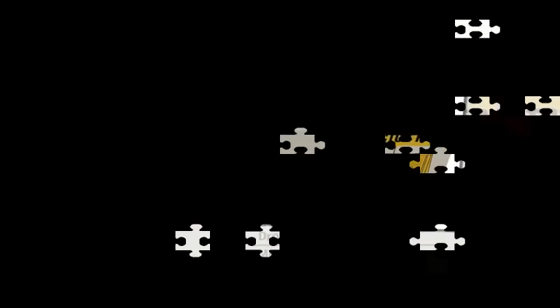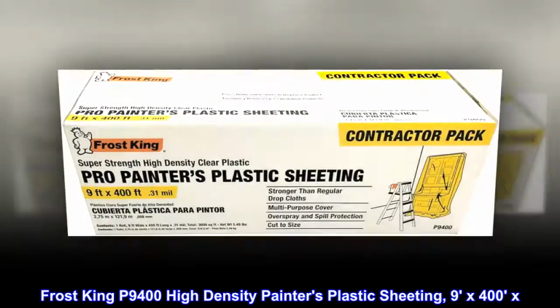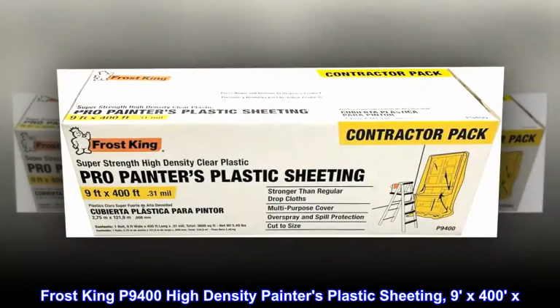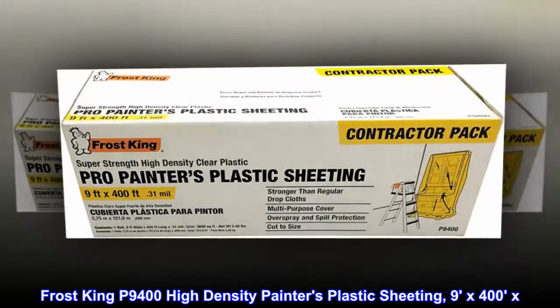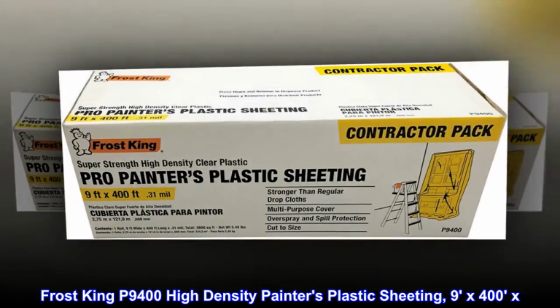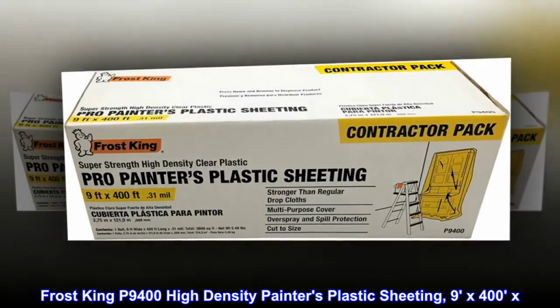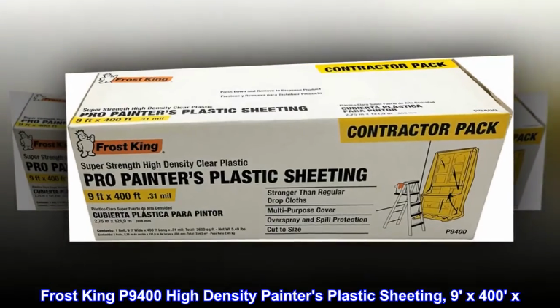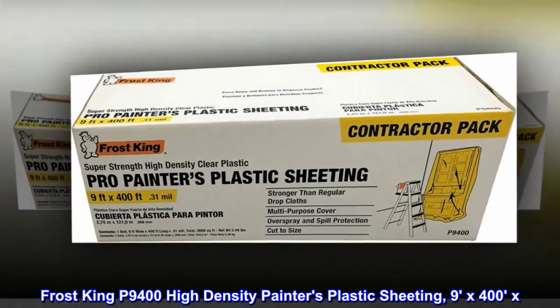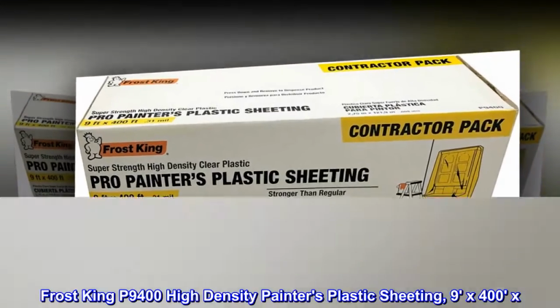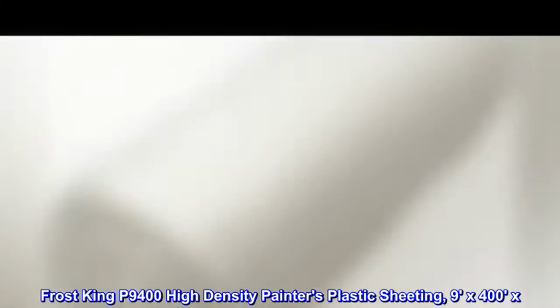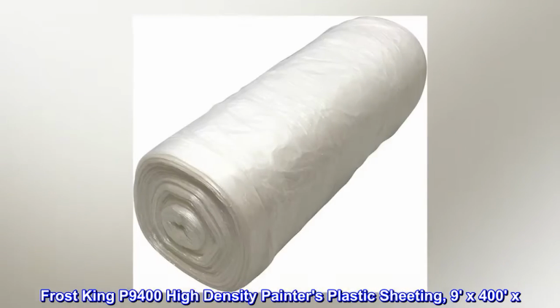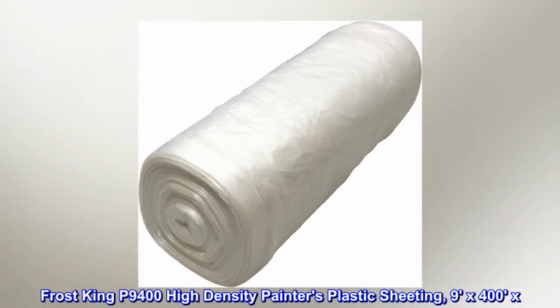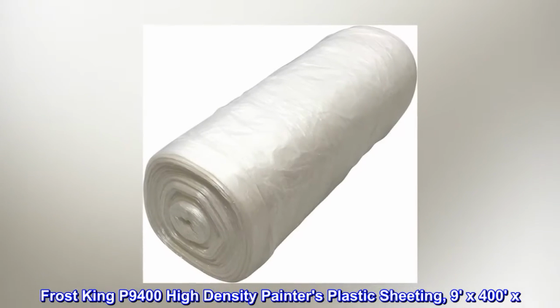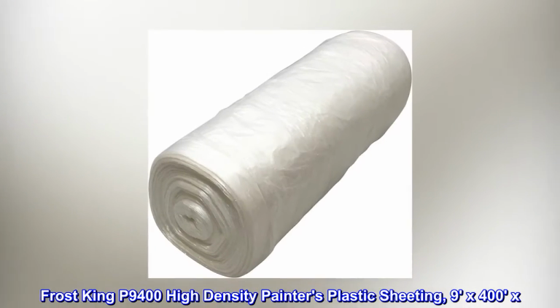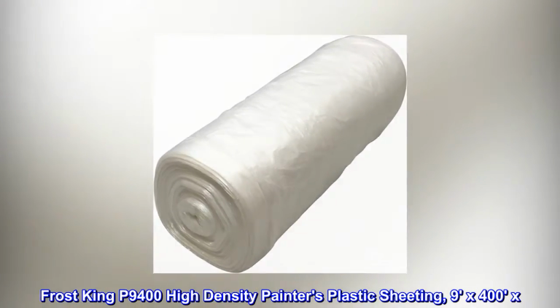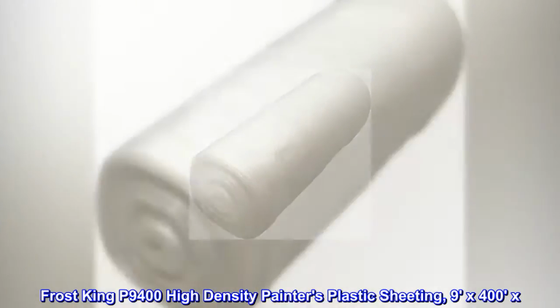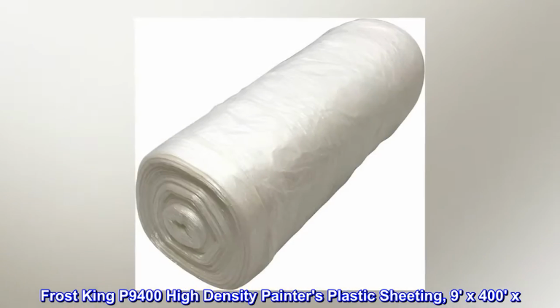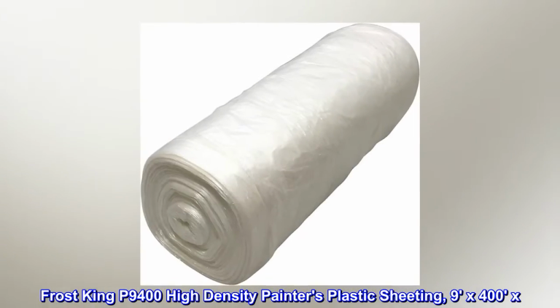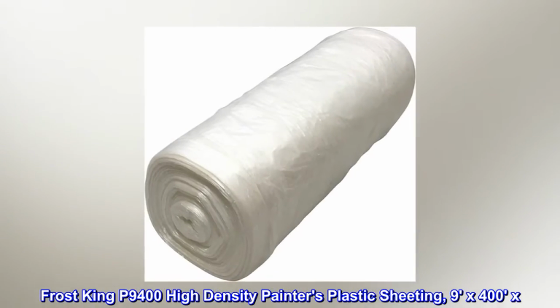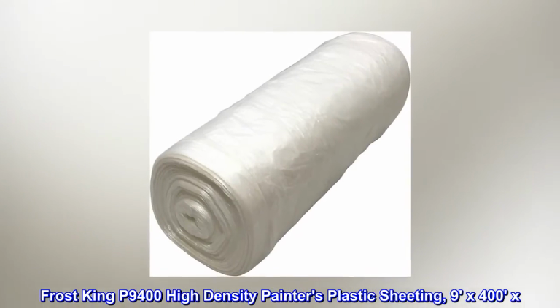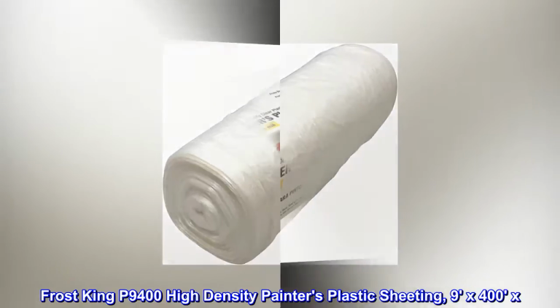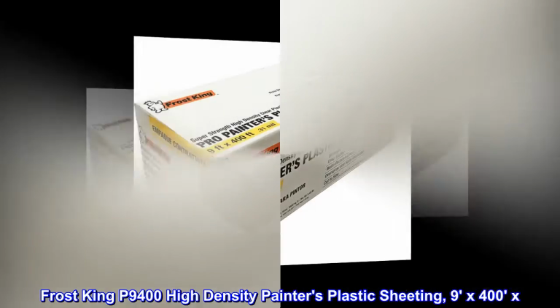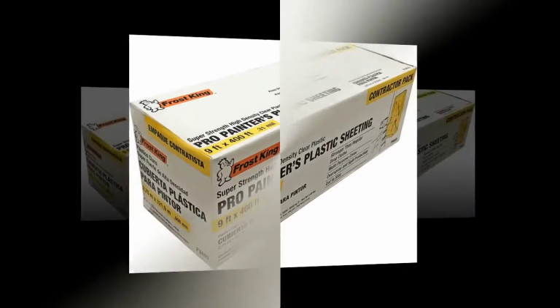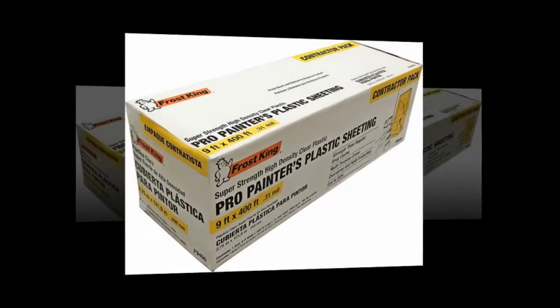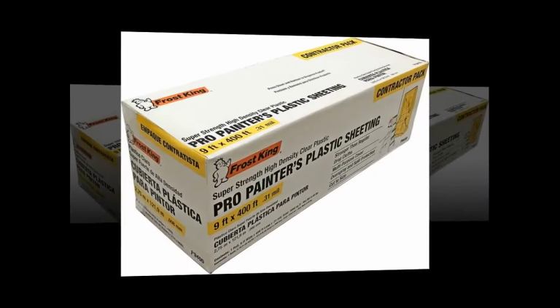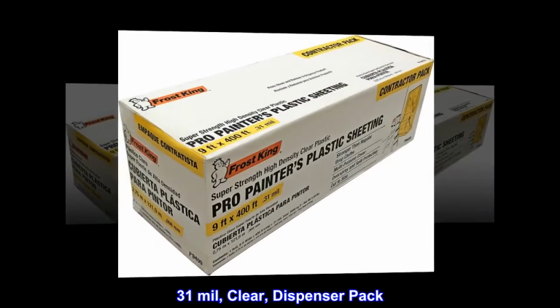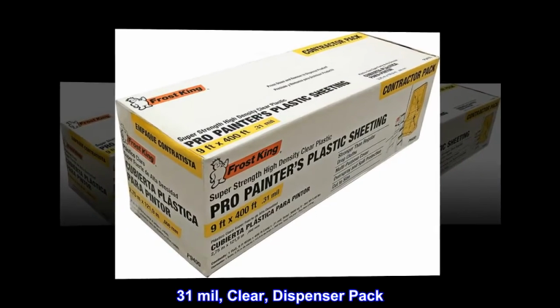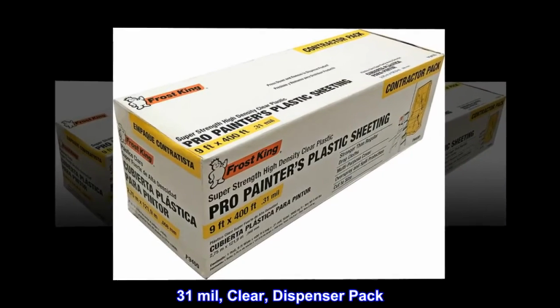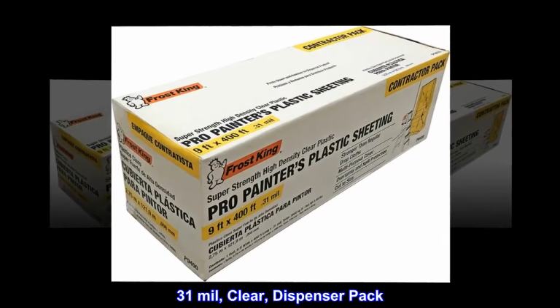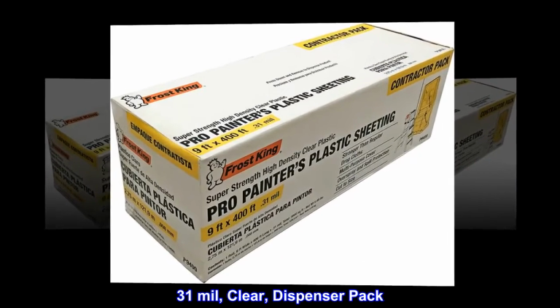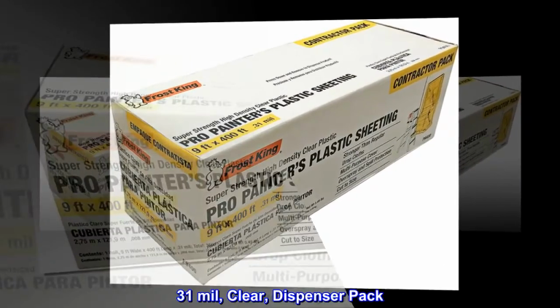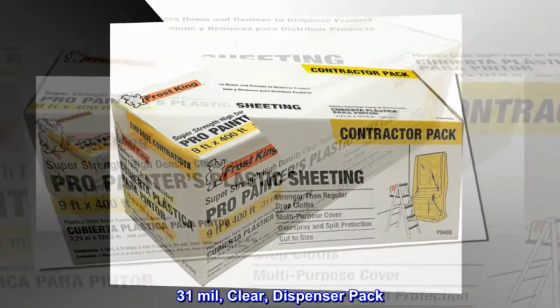Frost King P9400 High Density Painter's Plastic Sheeting, 9x400, 31ml, clear, dispenser pack.